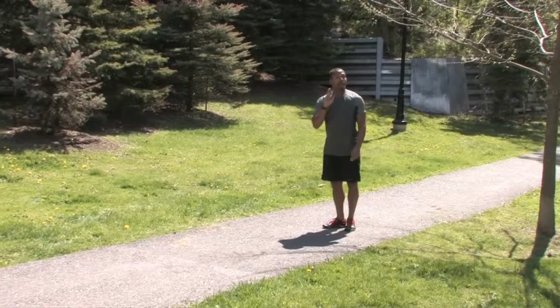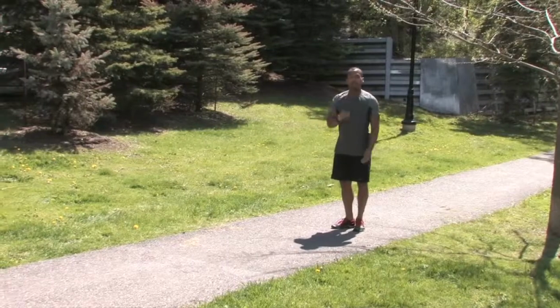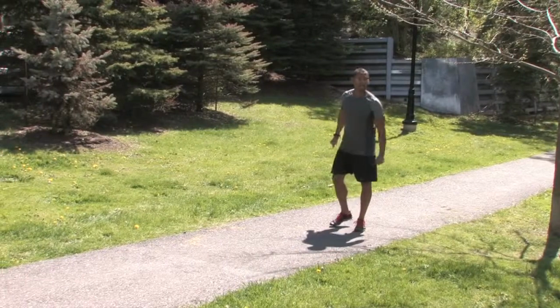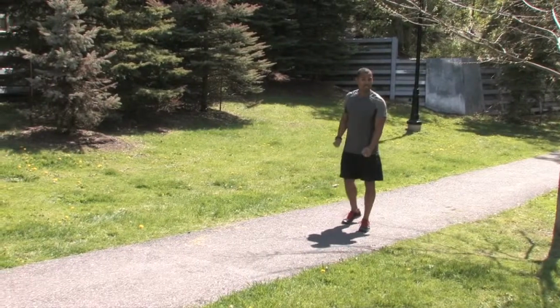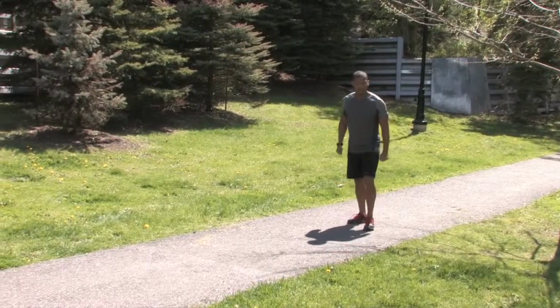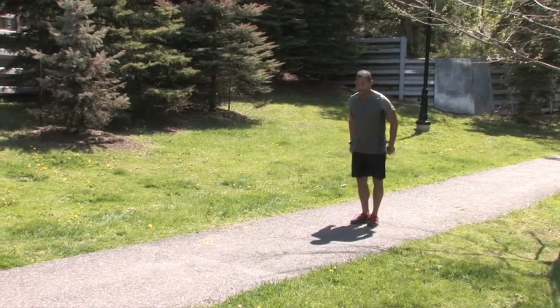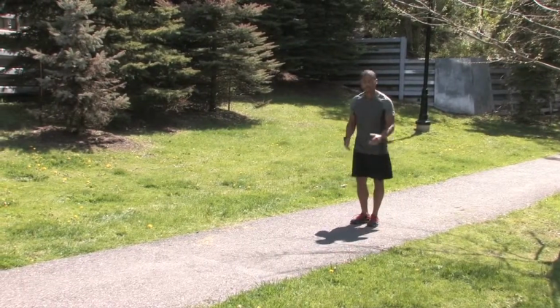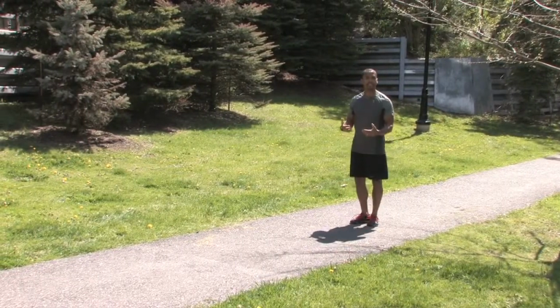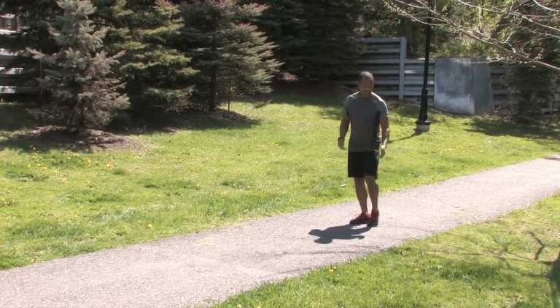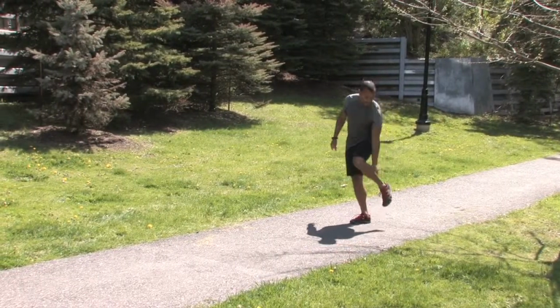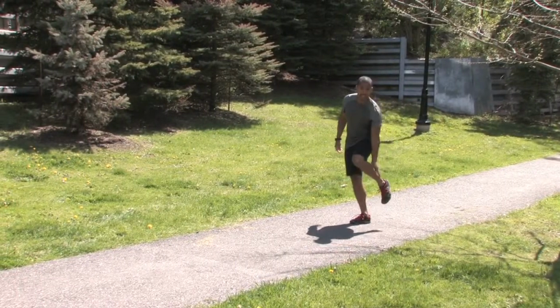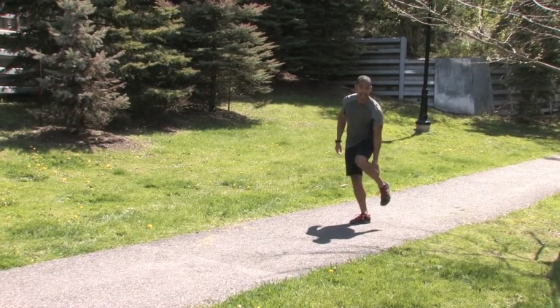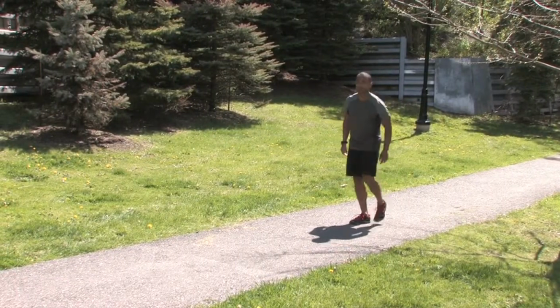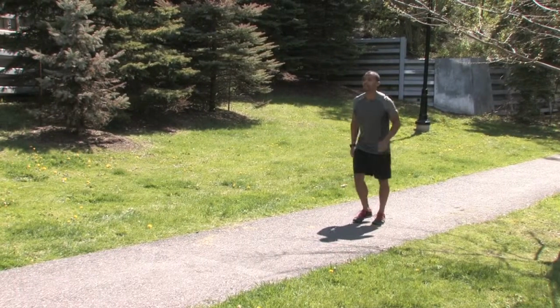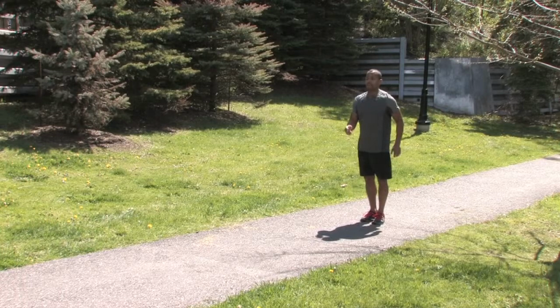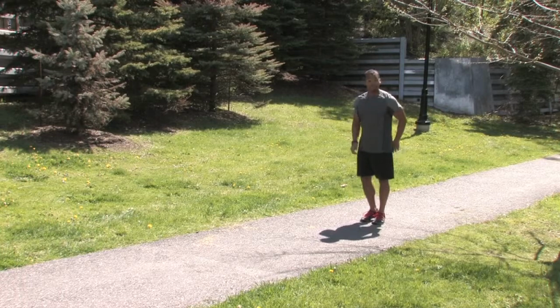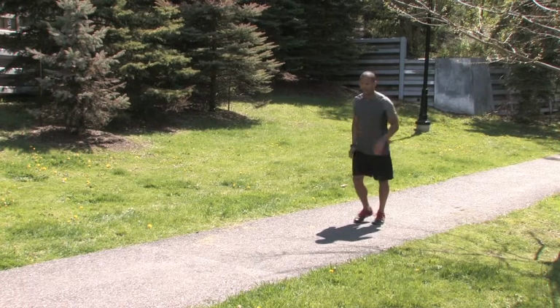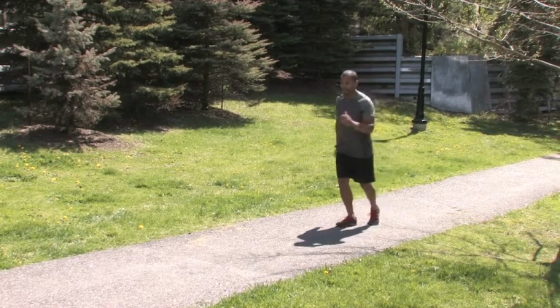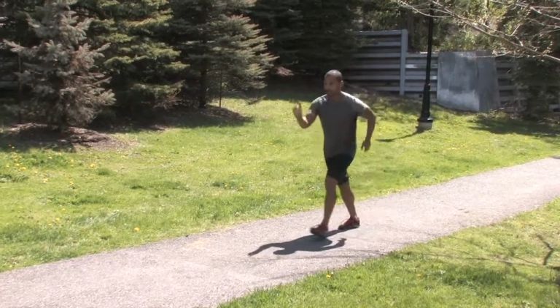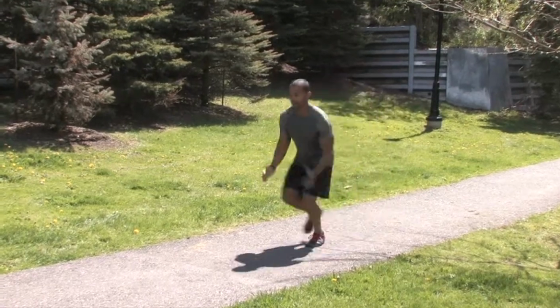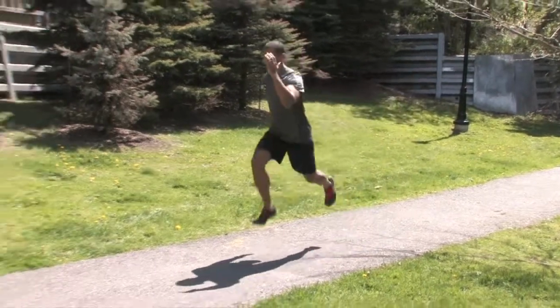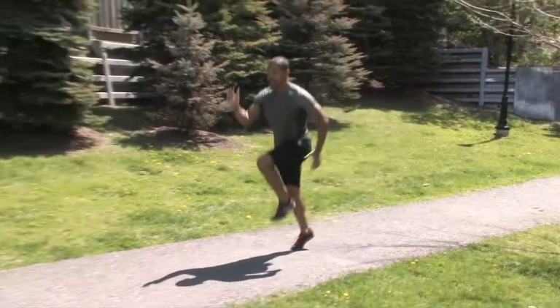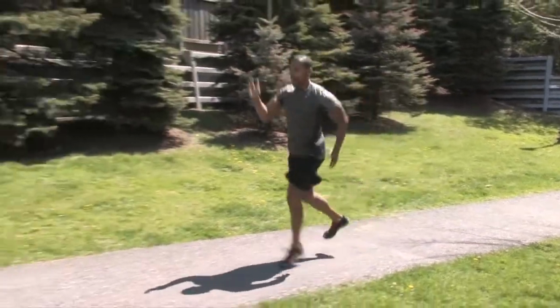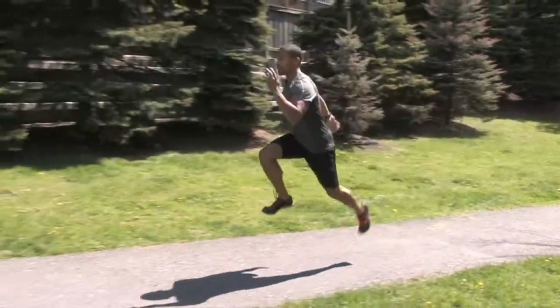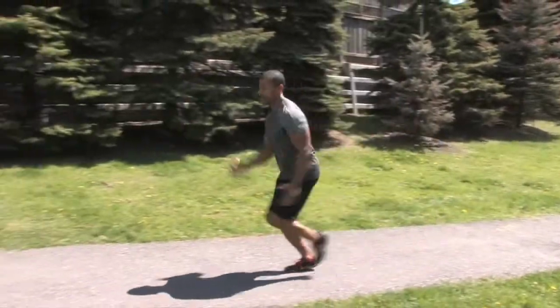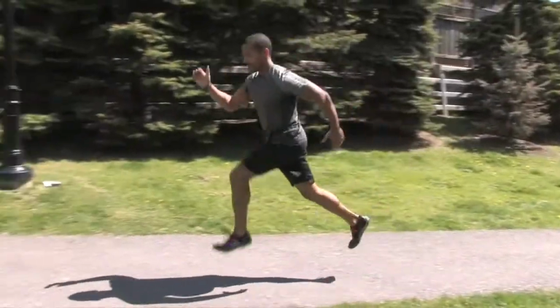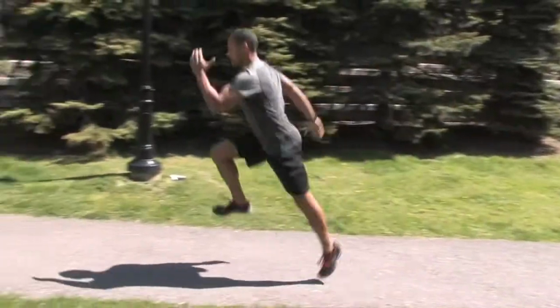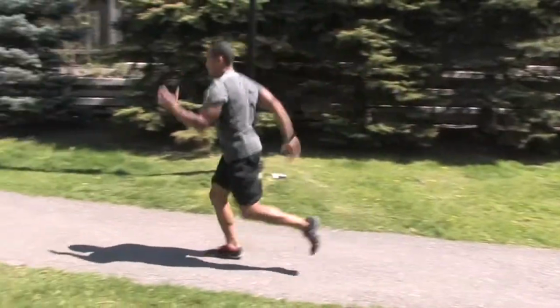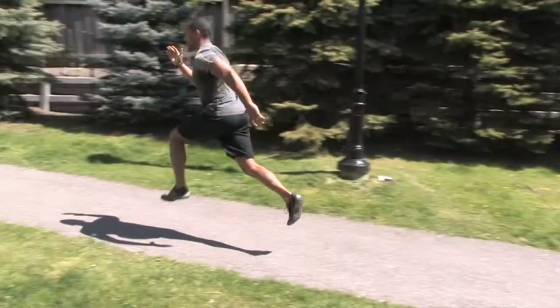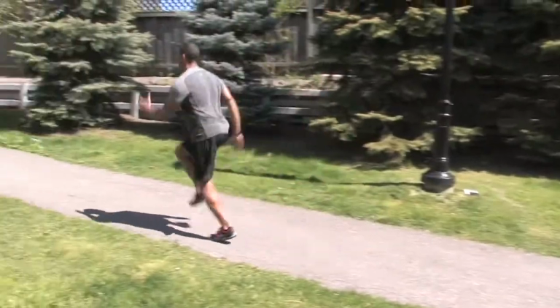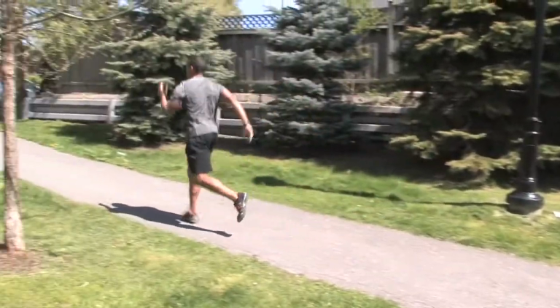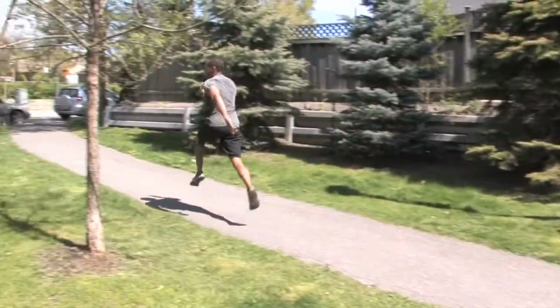From there we have one more called a stride out. This is going to get your calves and Achilles active. You're basically bounding here, up on the ball of your feet, going for as much distance as you can cover.